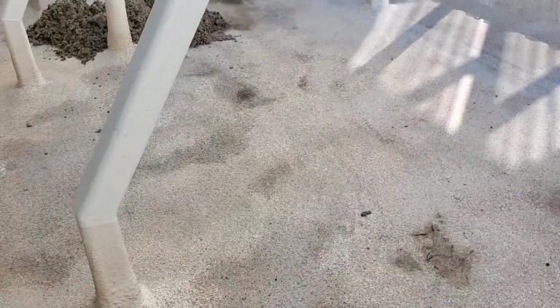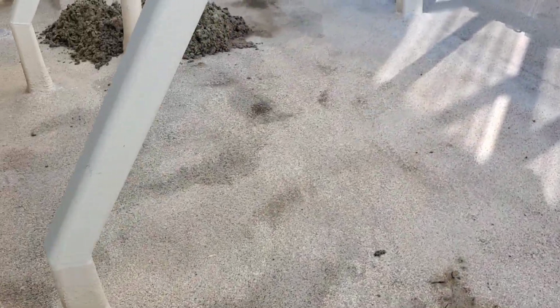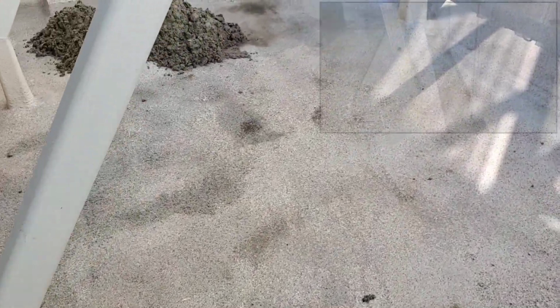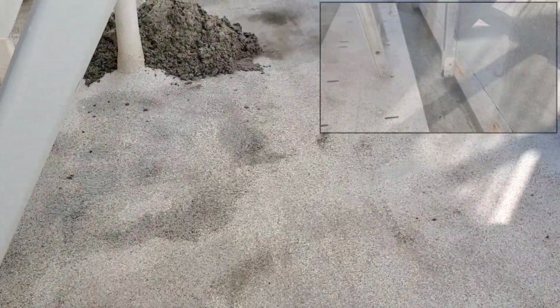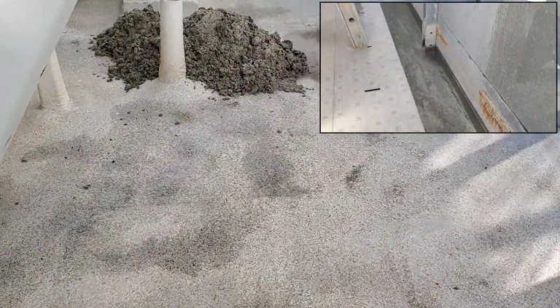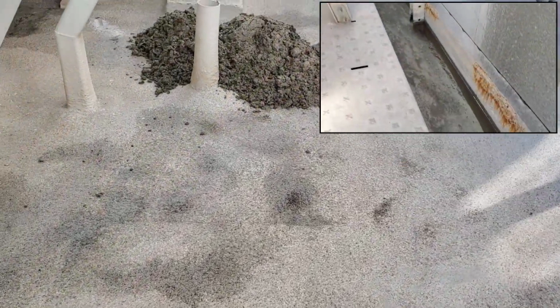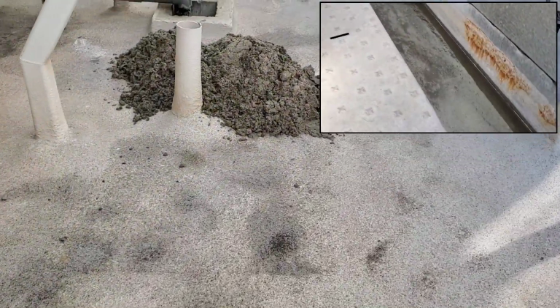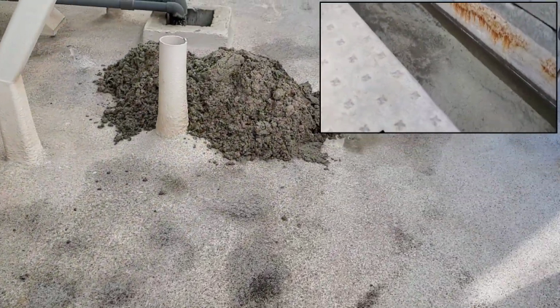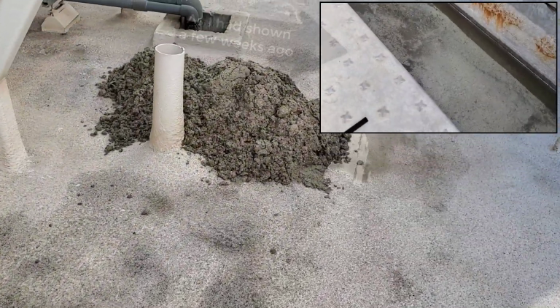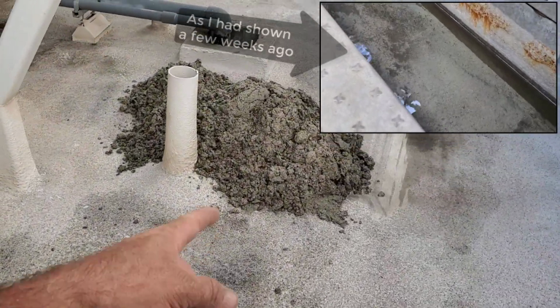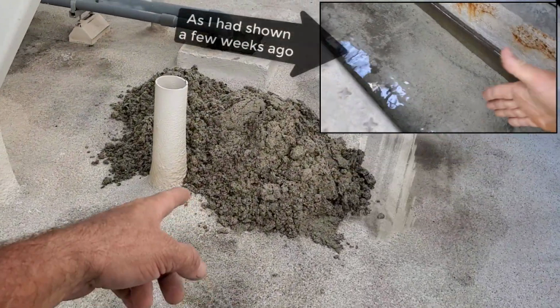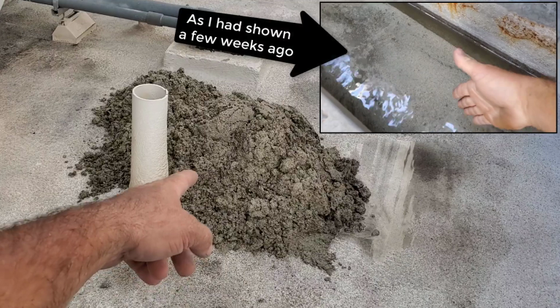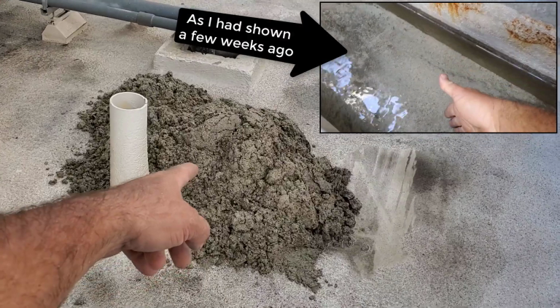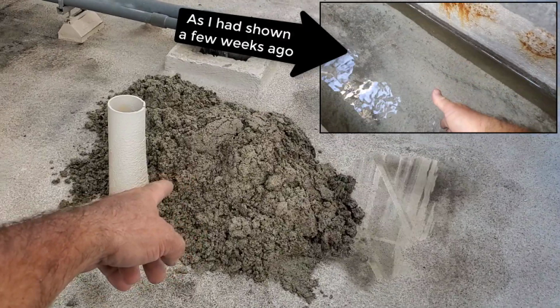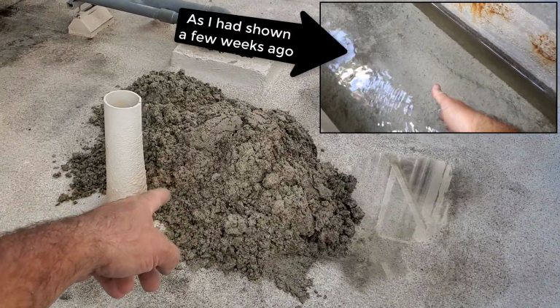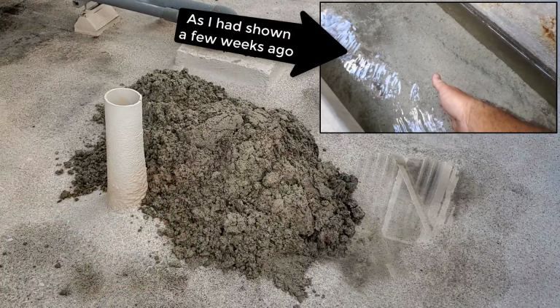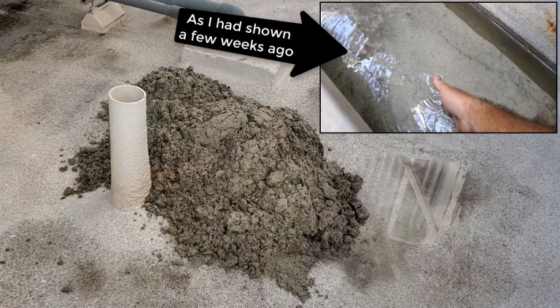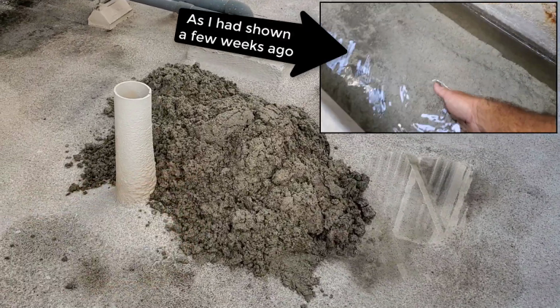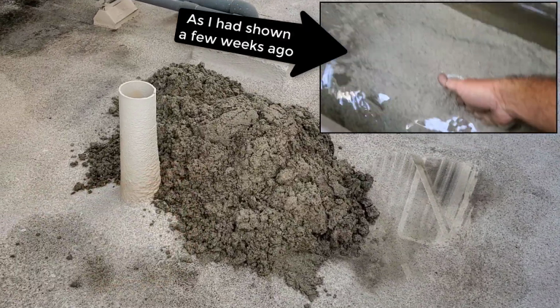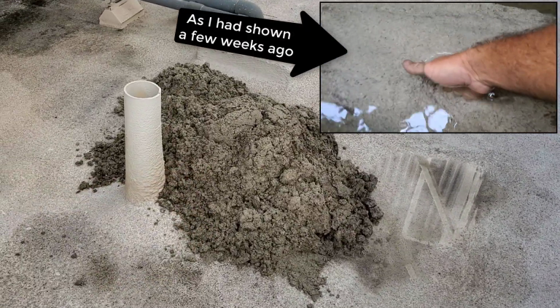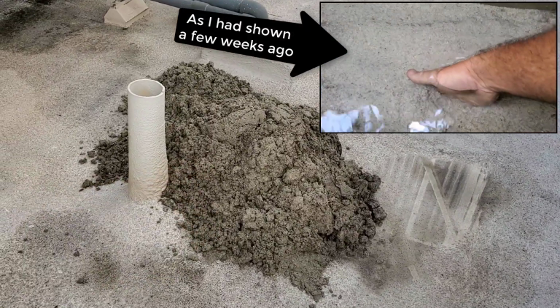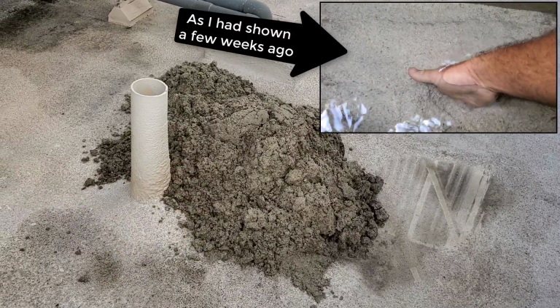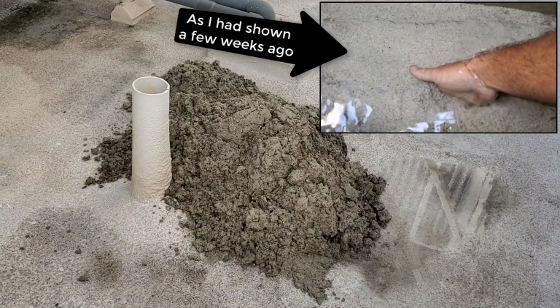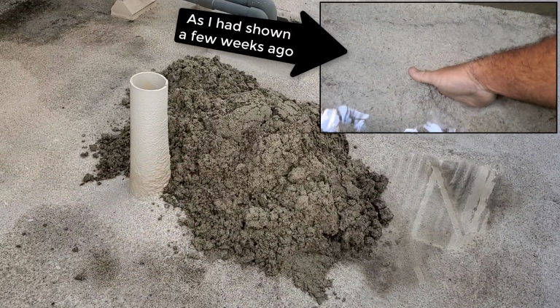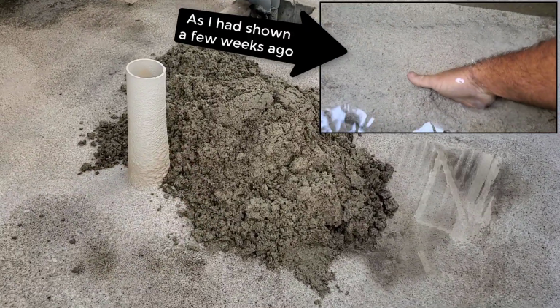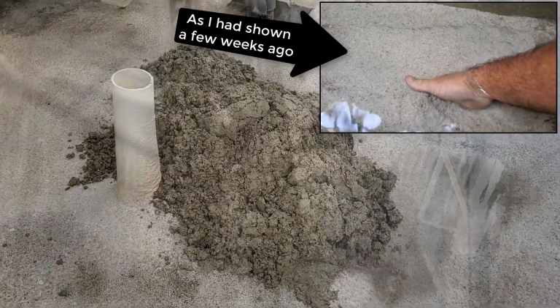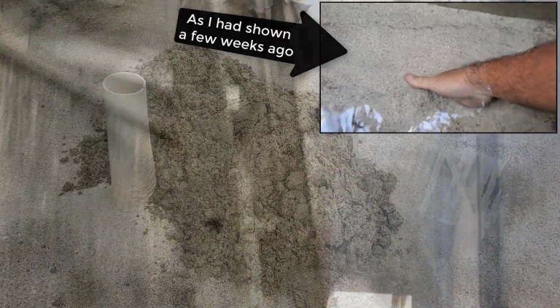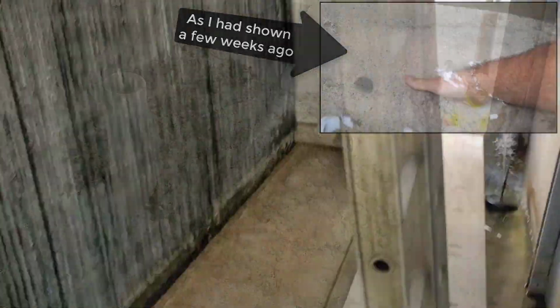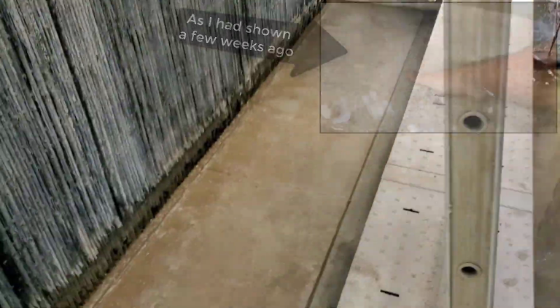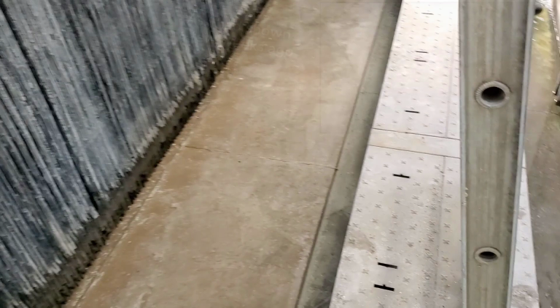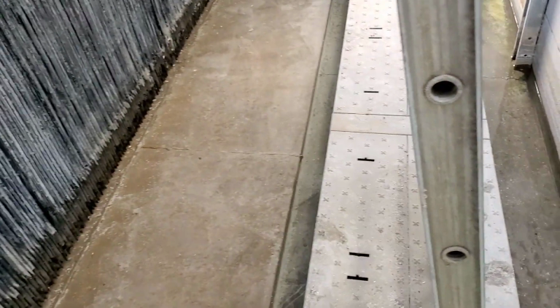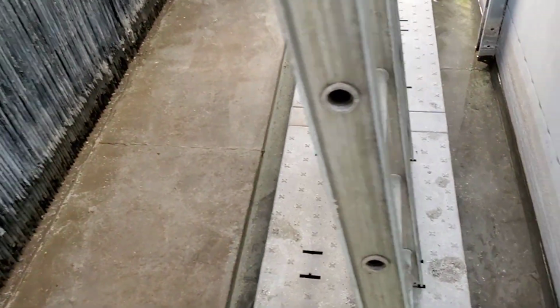Since I had to drain the water, went ahead and scraped out some of the silt. Isn't that ridiculous? Still in the water.